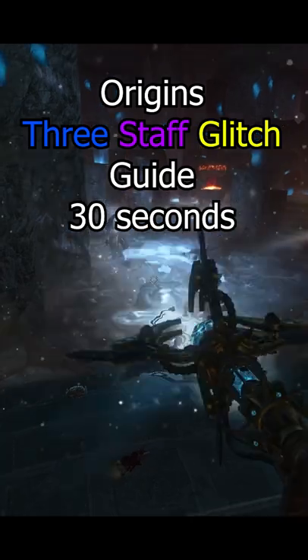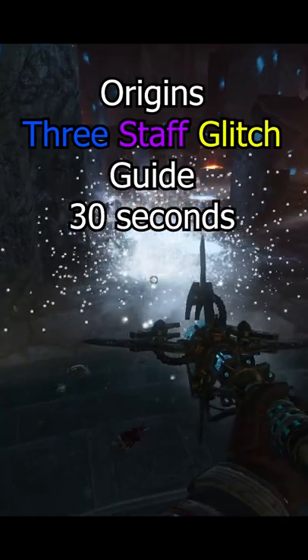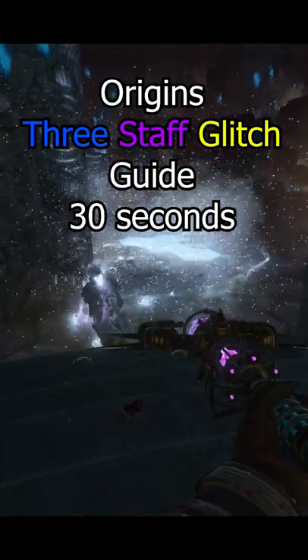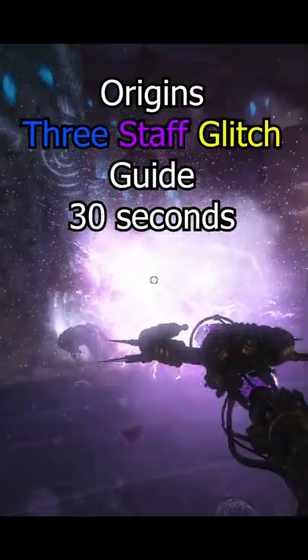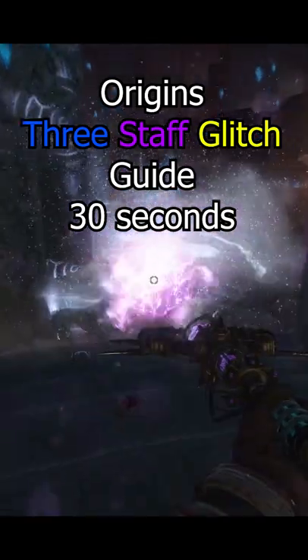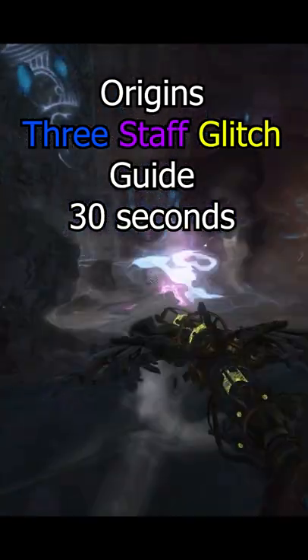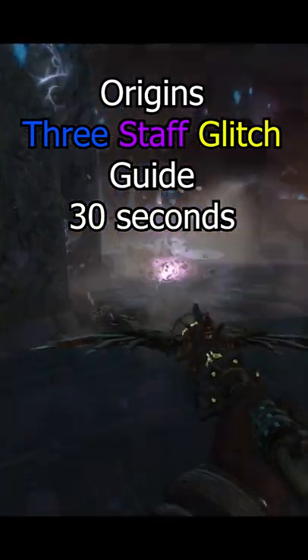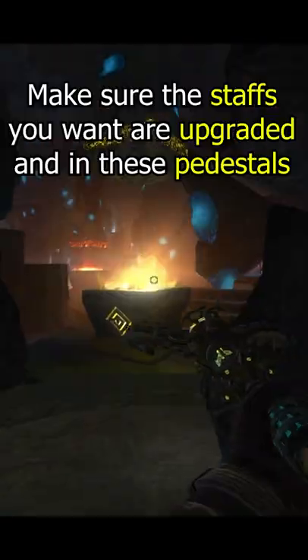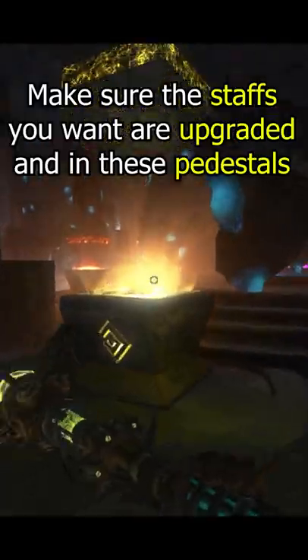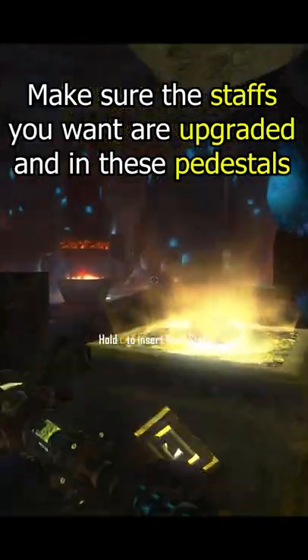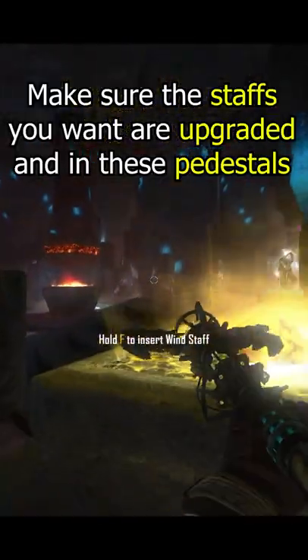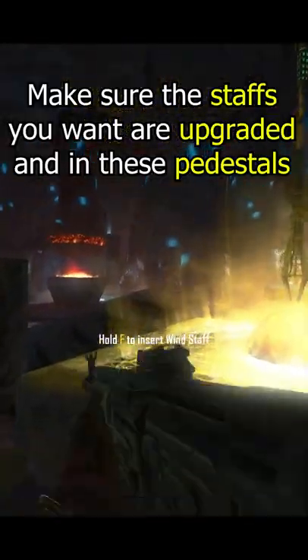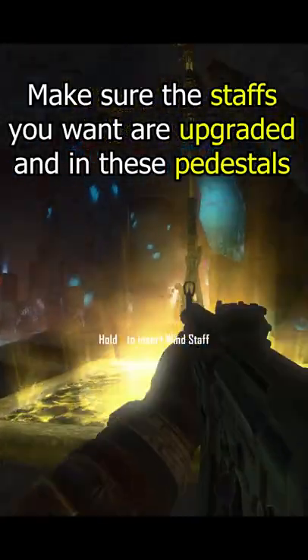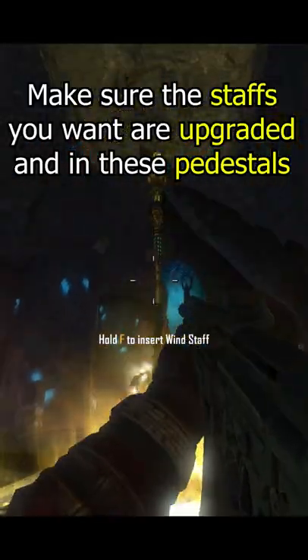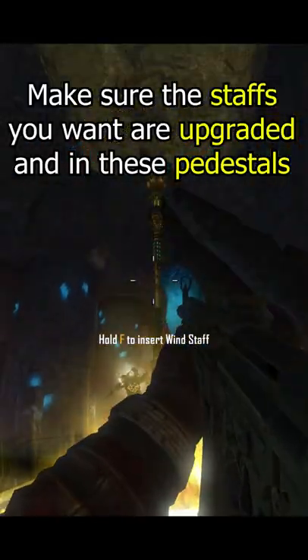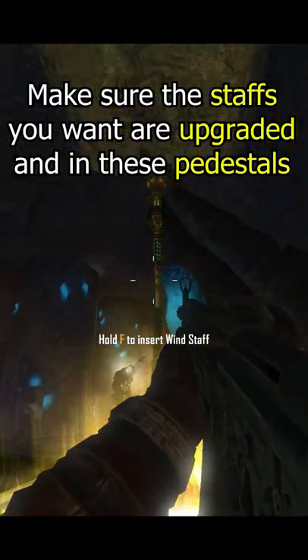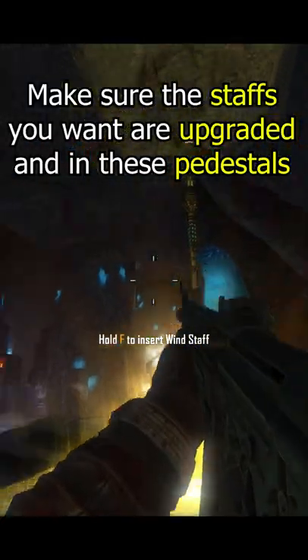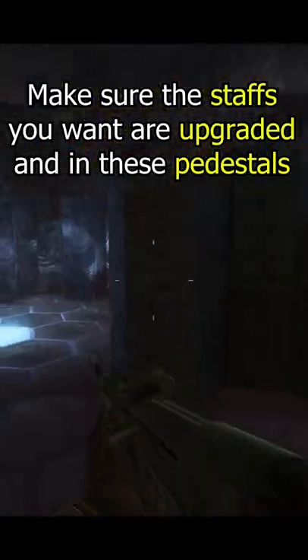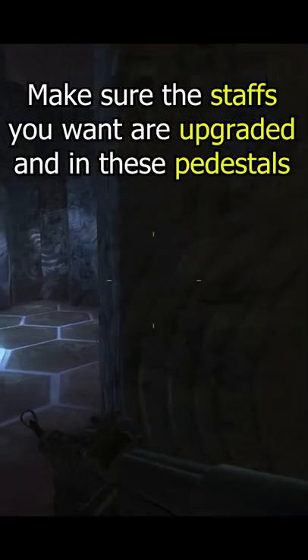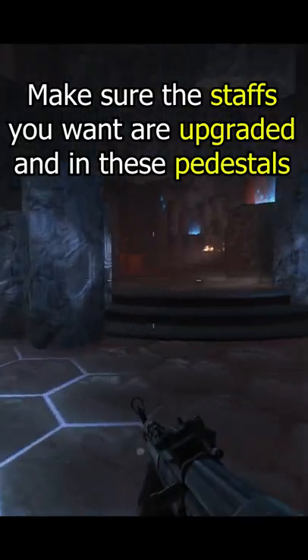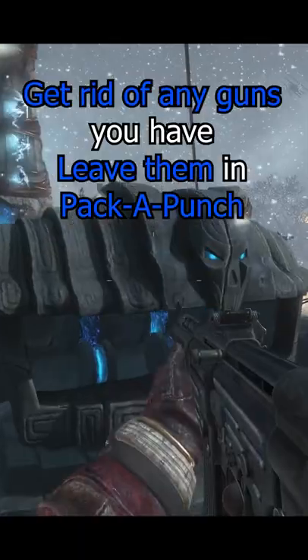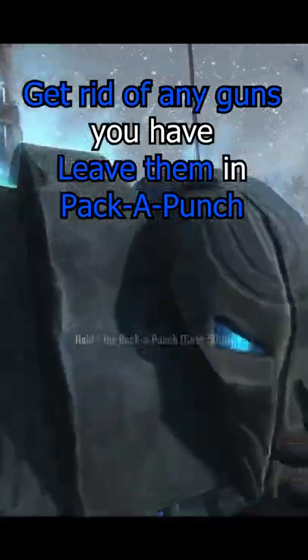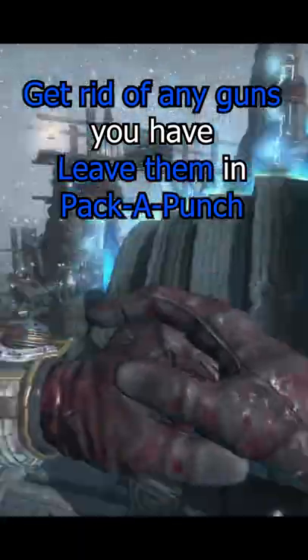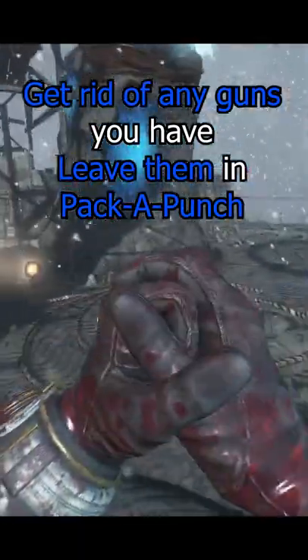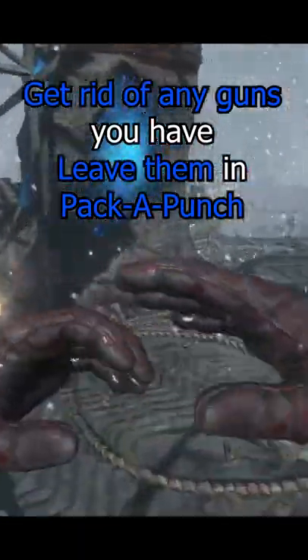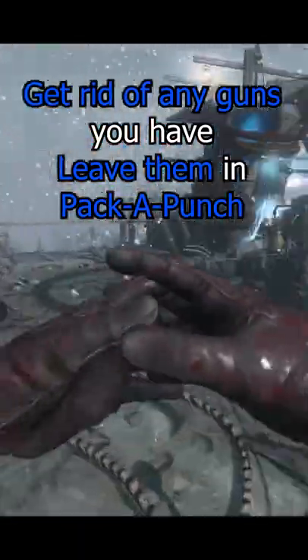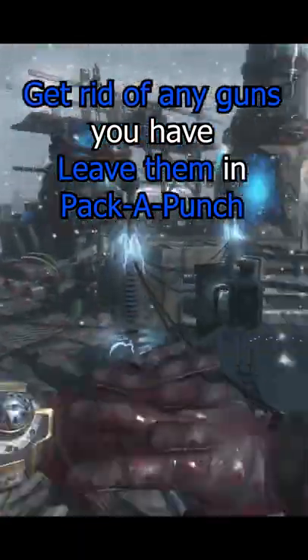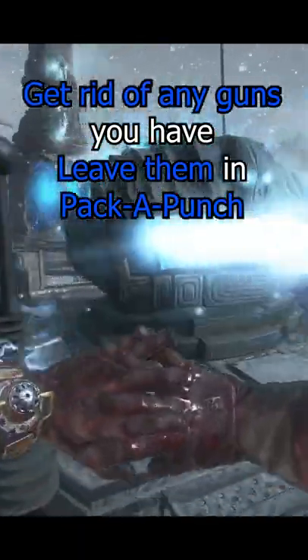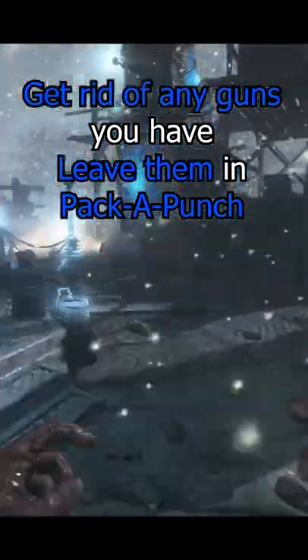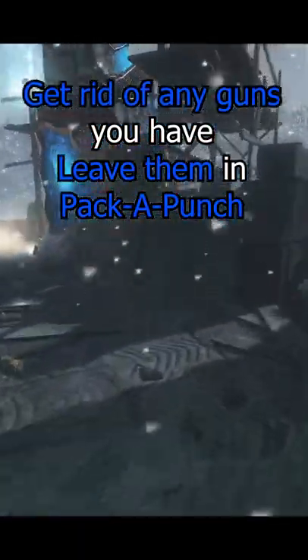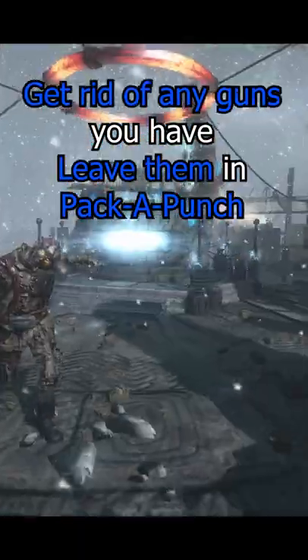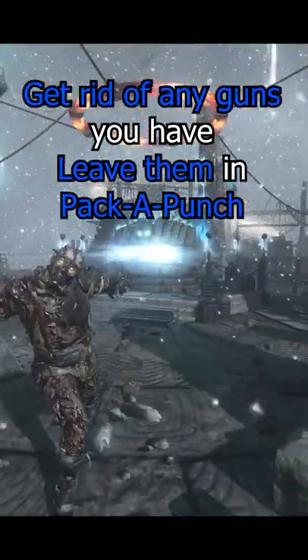Water. Lightning. Air. Make sure that all two or three of the staffs that you want are upgraded and sitting in these pedestals. Get rid of any guns you have — just put them in the Pack-a-Punch machine and let them go.